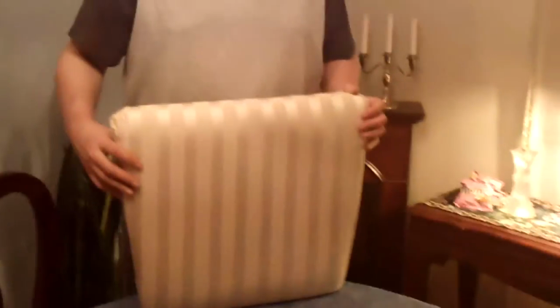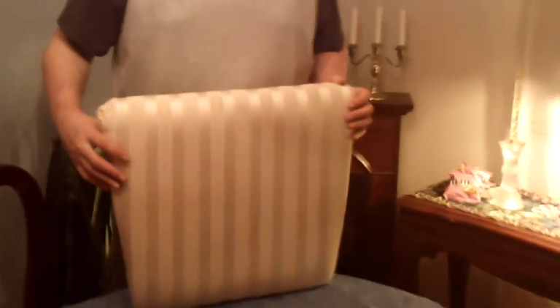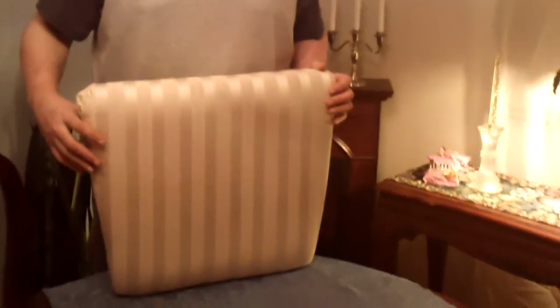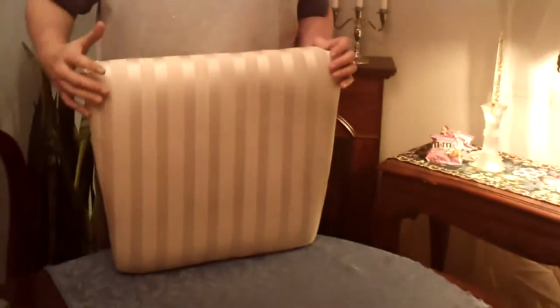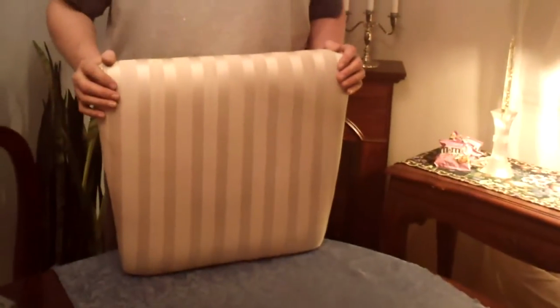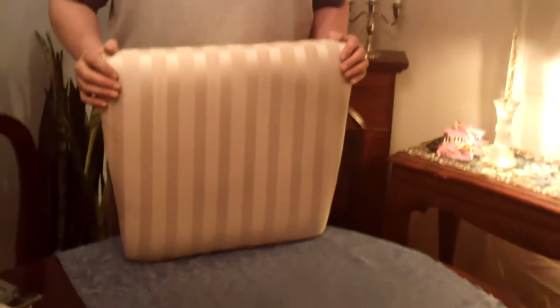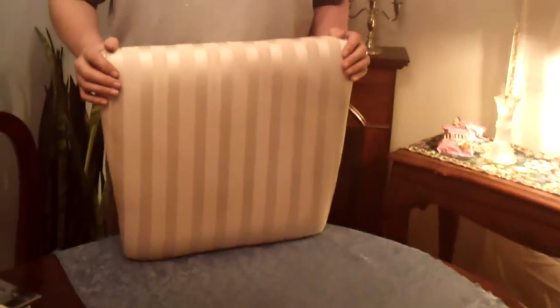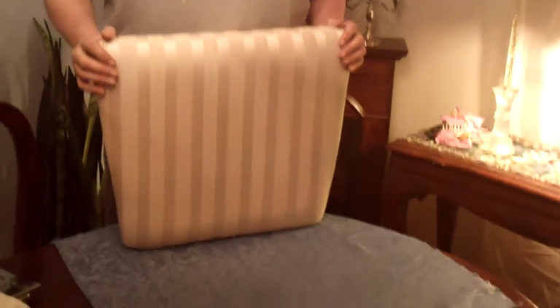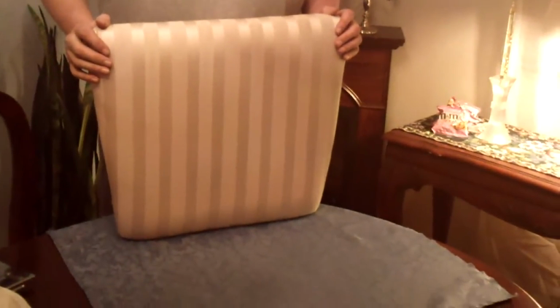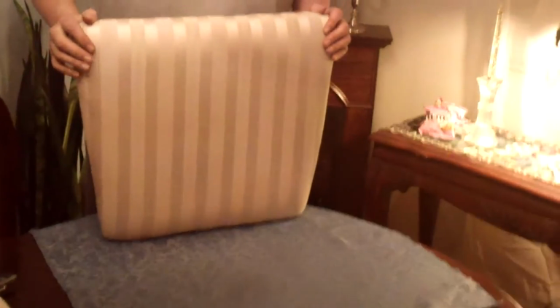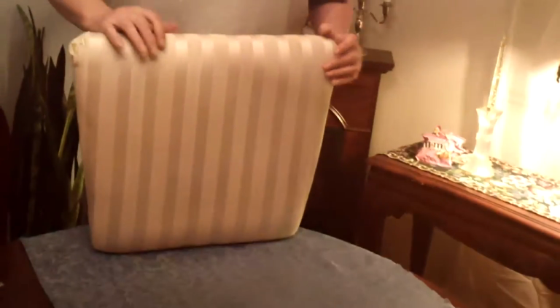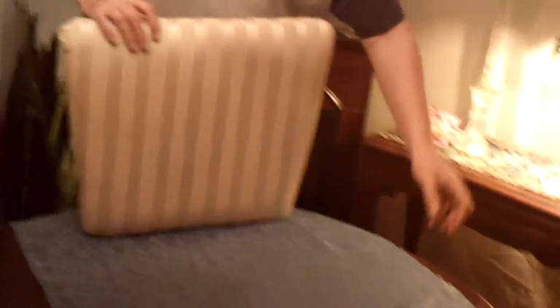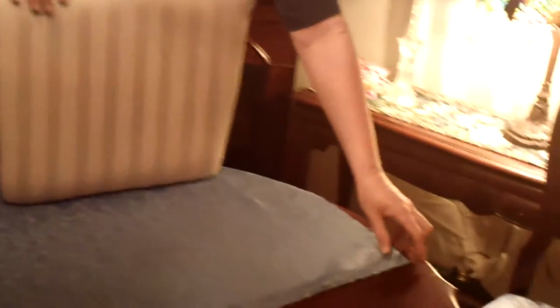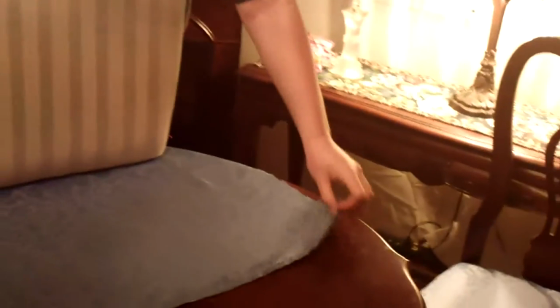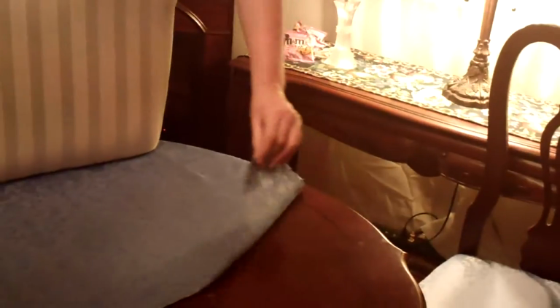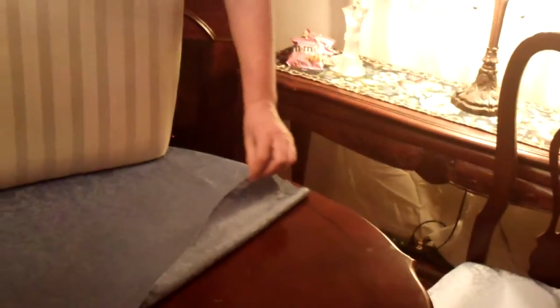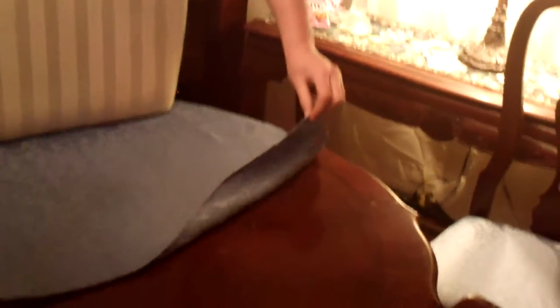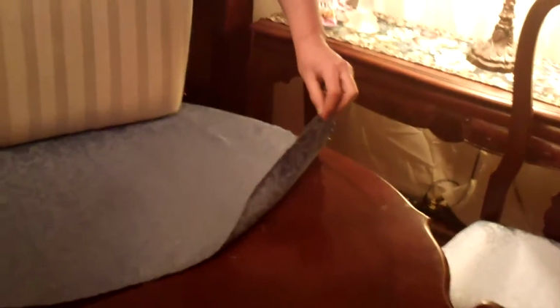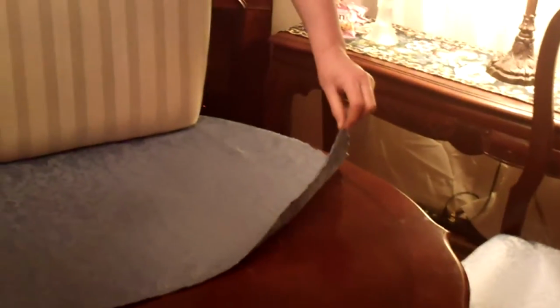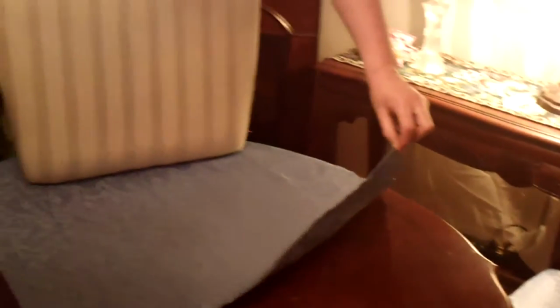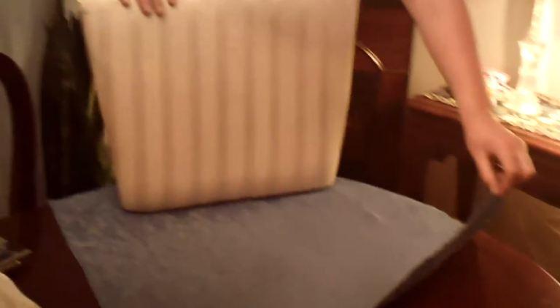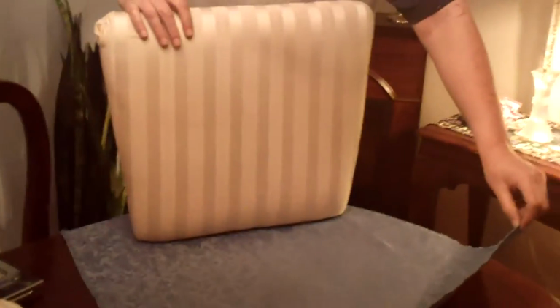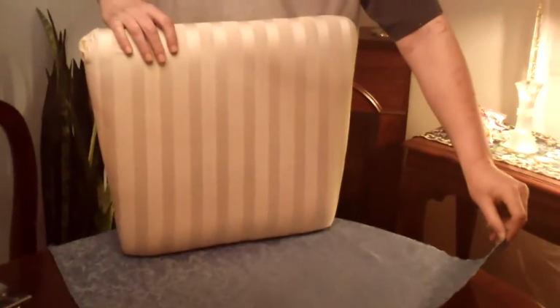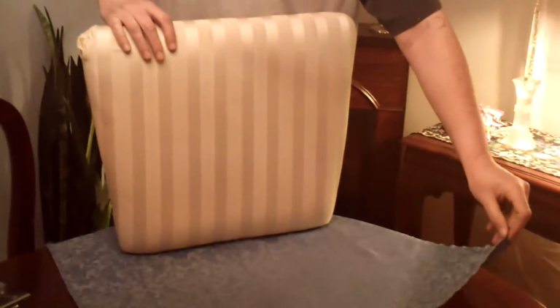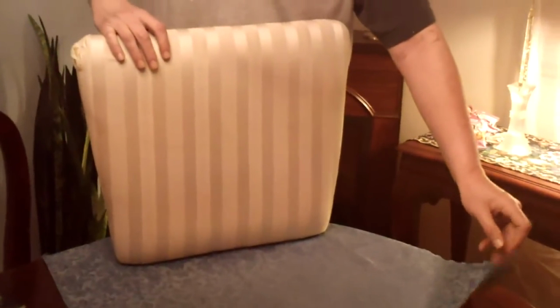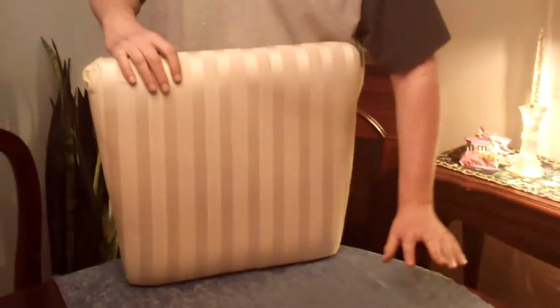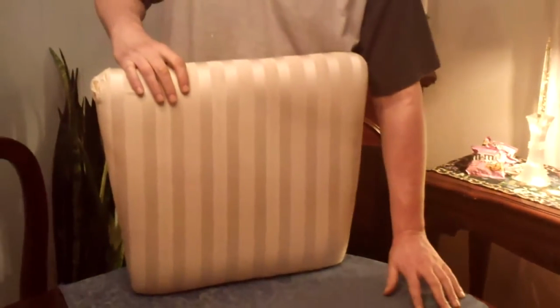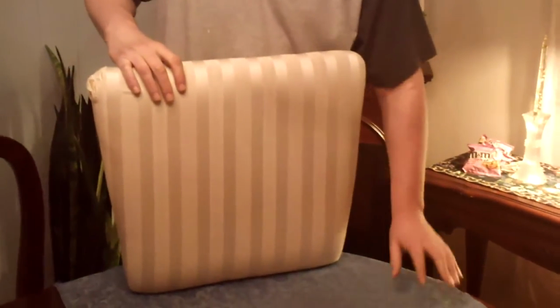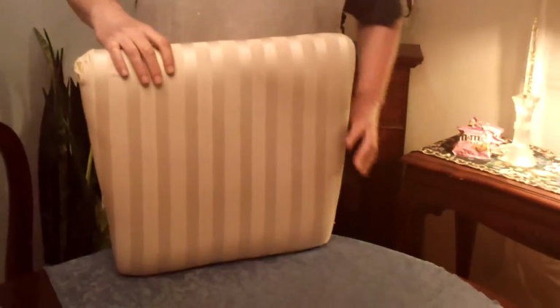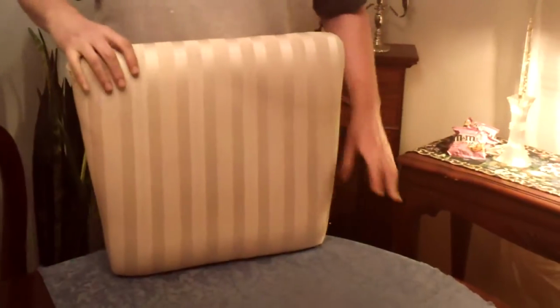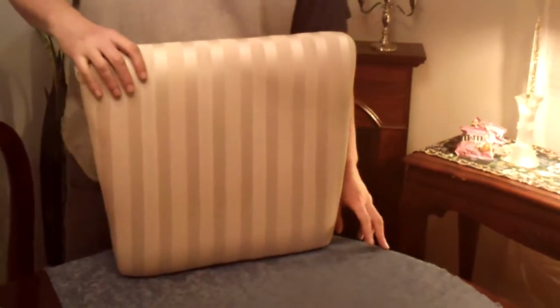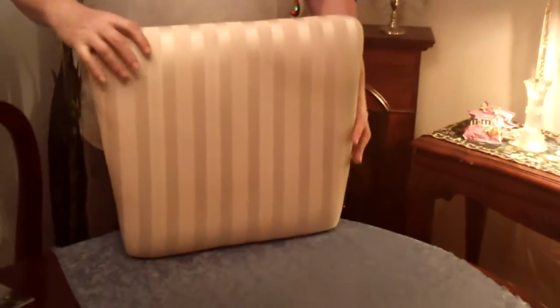Hi, I'm going to show you a cheap and easy way to re-upholster your dining room chairs. I went to the thrift store, bought two lightweight panels of curtains for $4.99, and cut them into six panels.